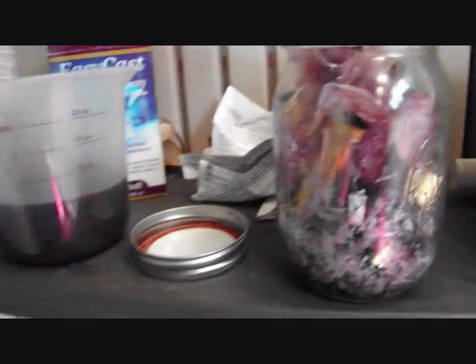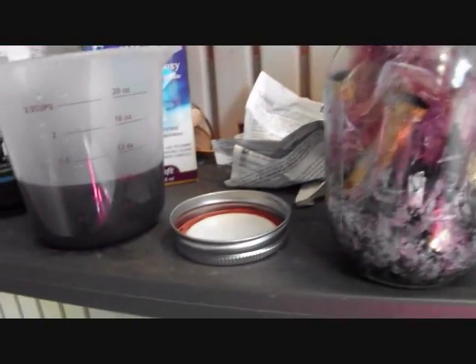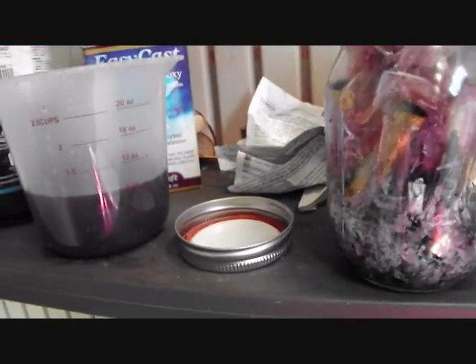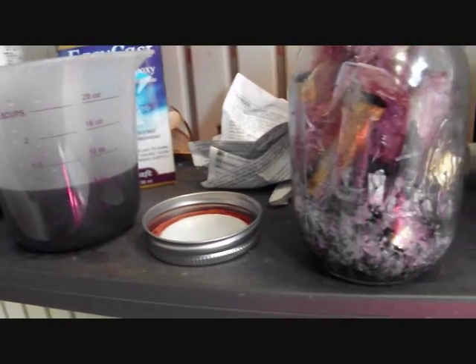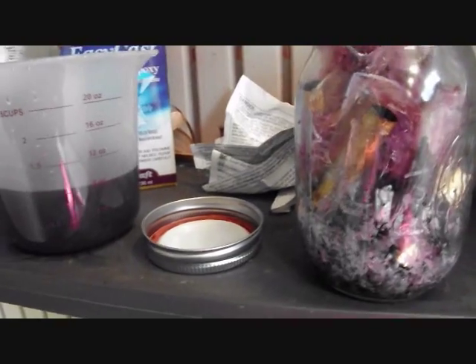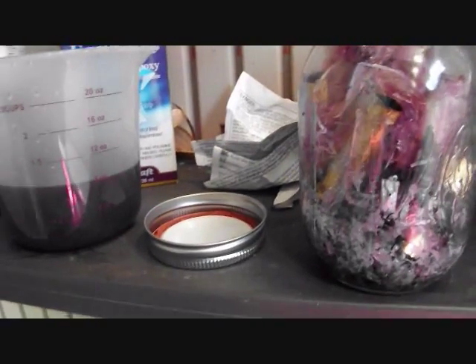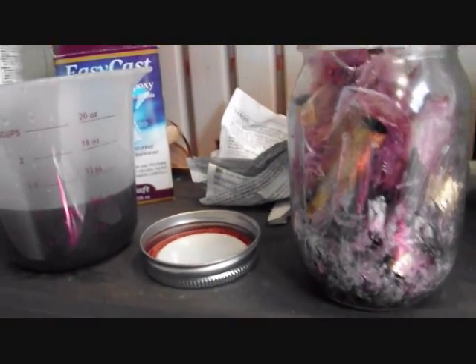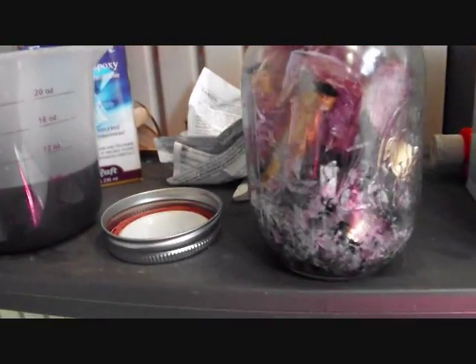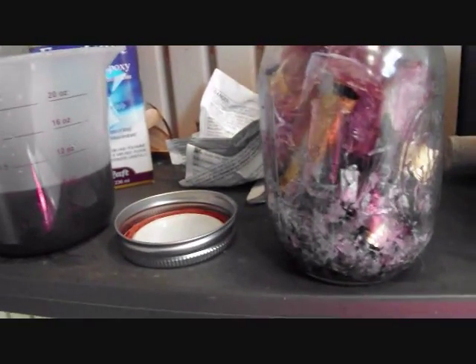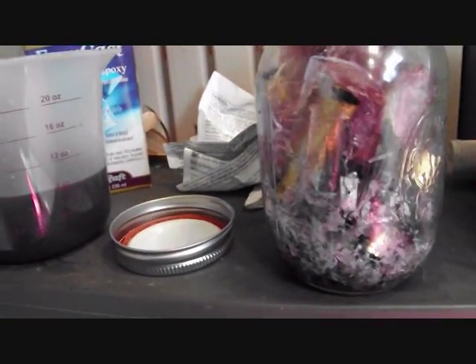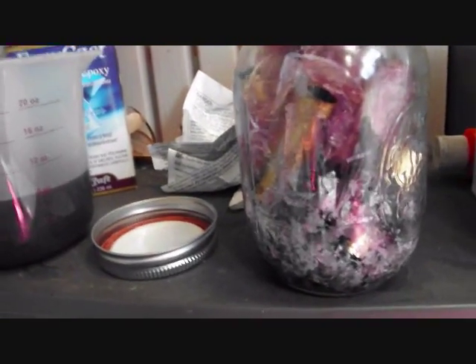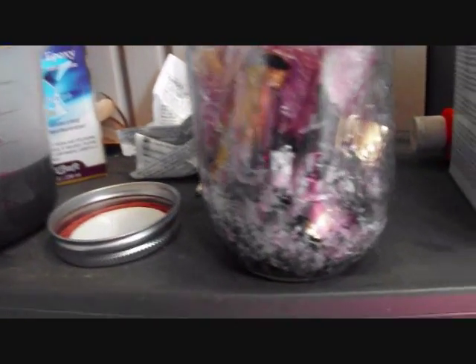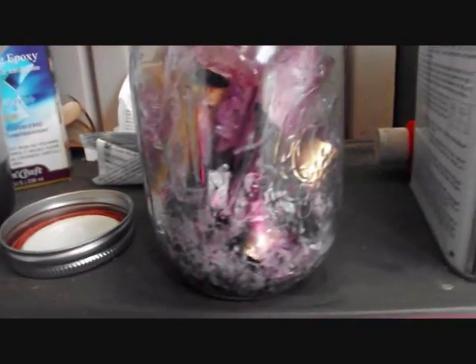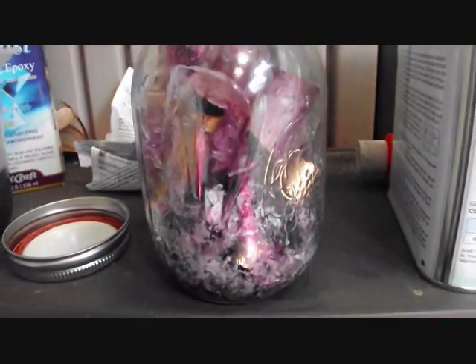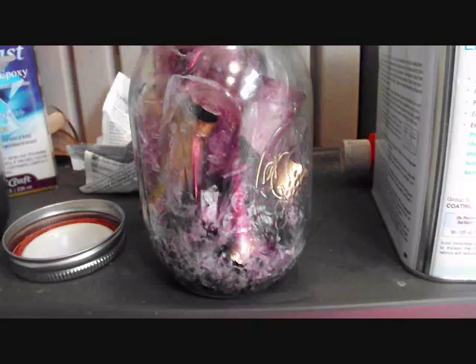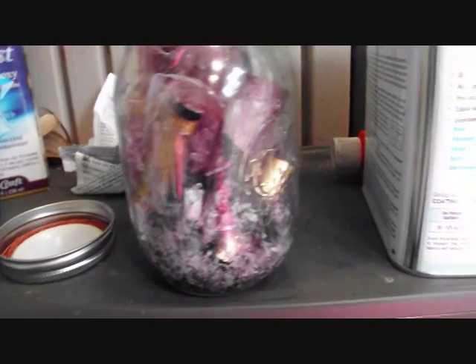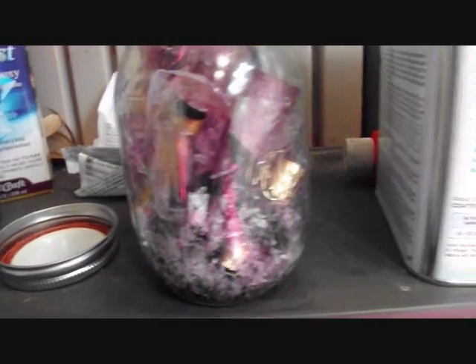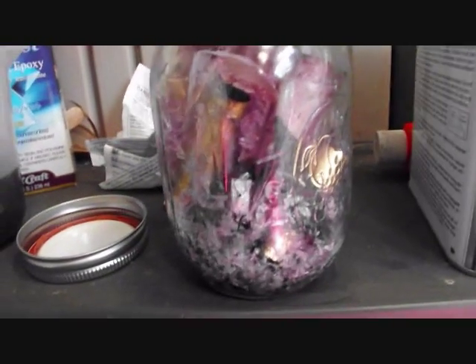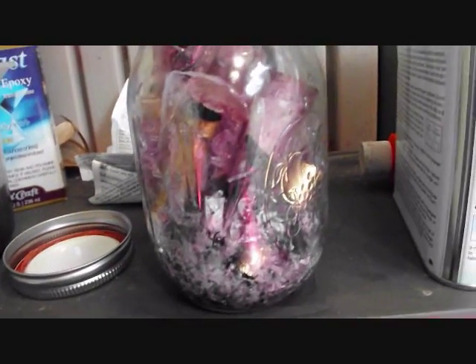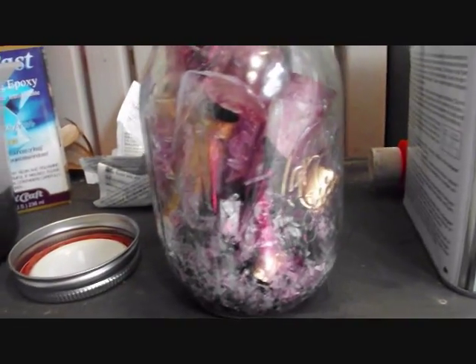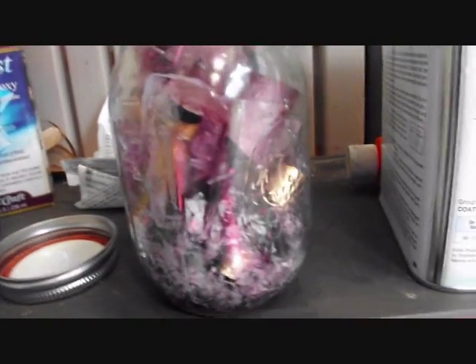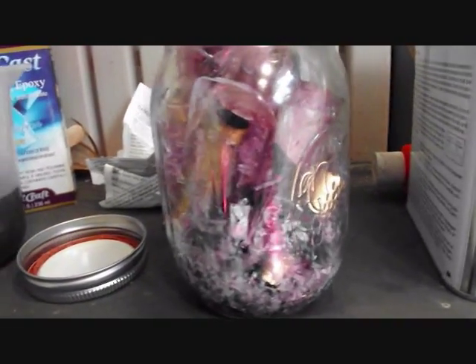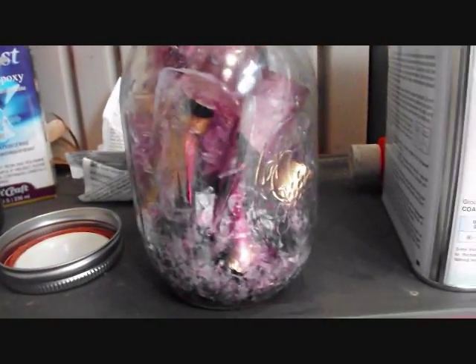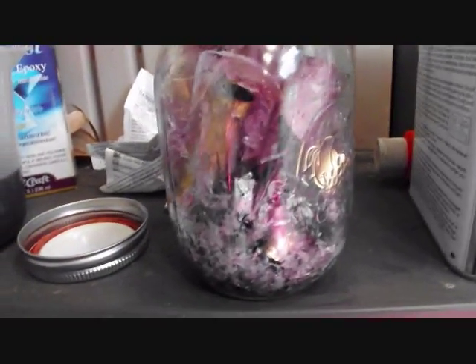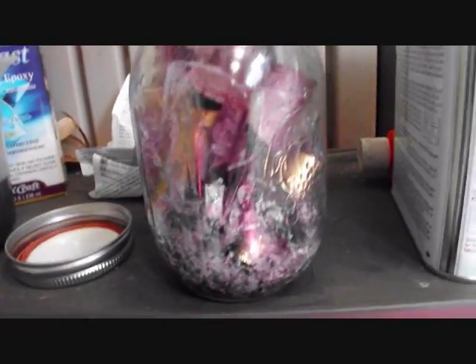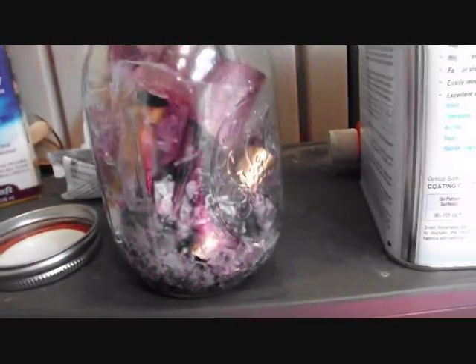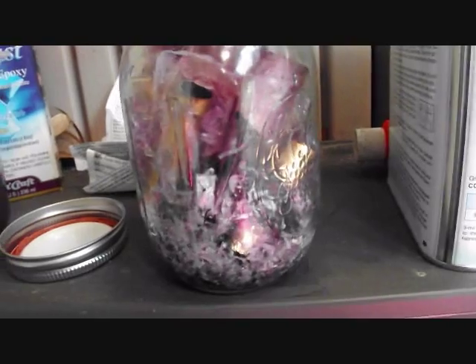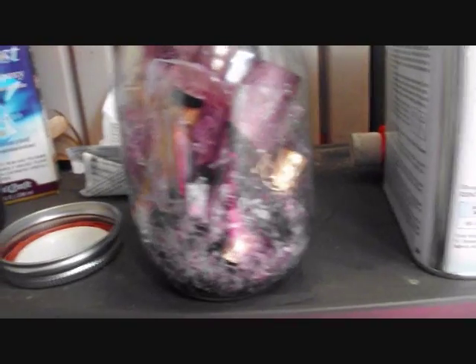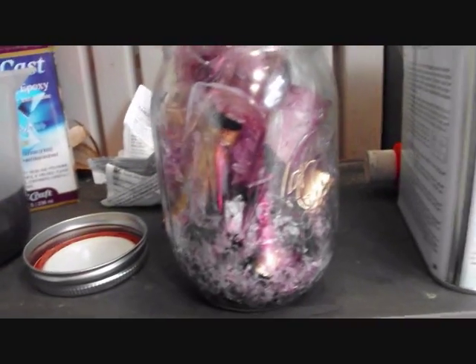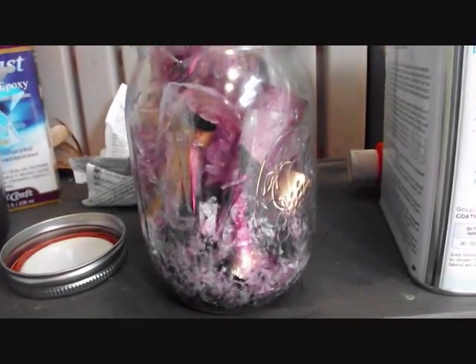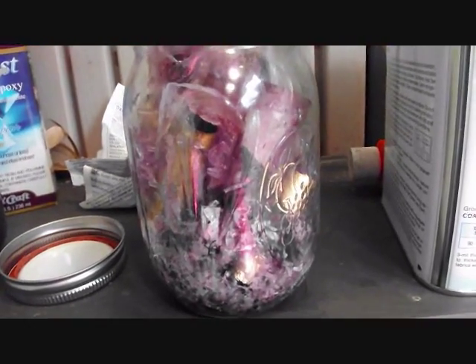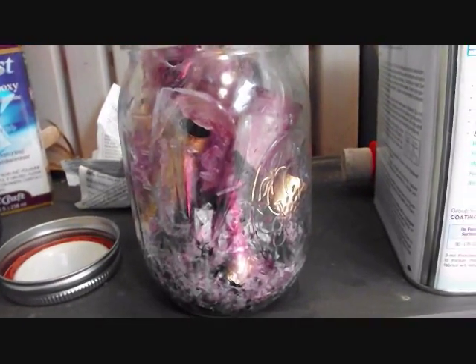If you do it at 24 hours, you can reuse the acetone as long as you've got acetone left. So now I'm going to pick through here real quick and see if I can get most of the tubes out and check if any need to go back in for longer.